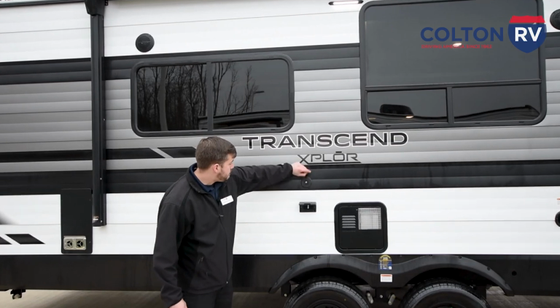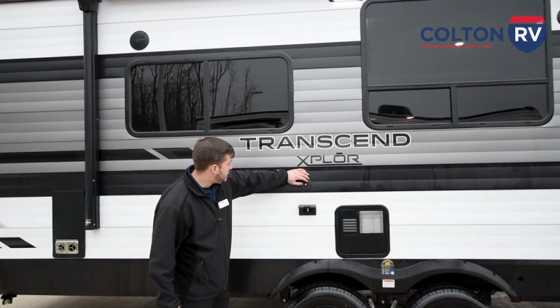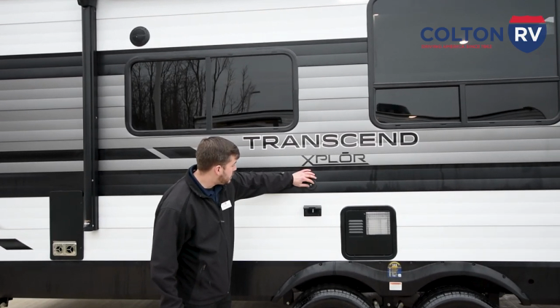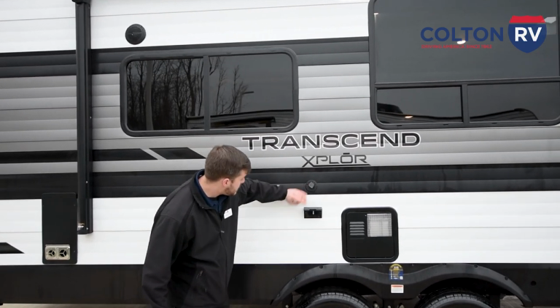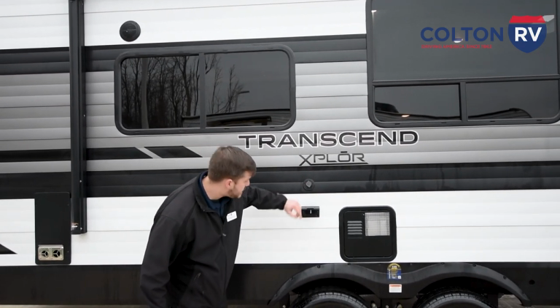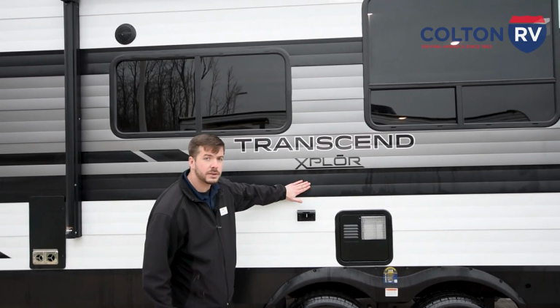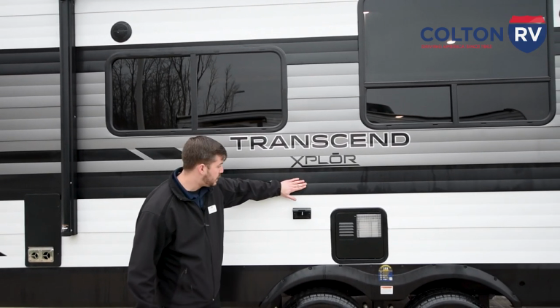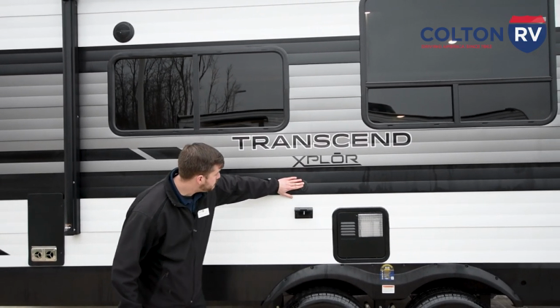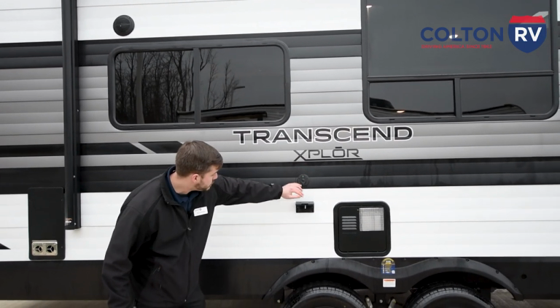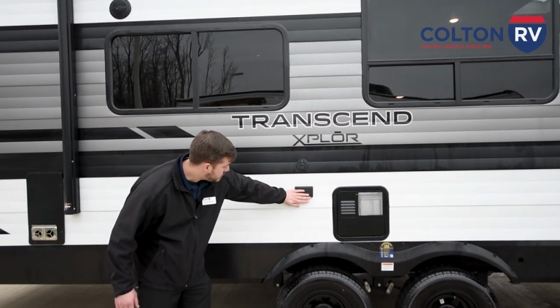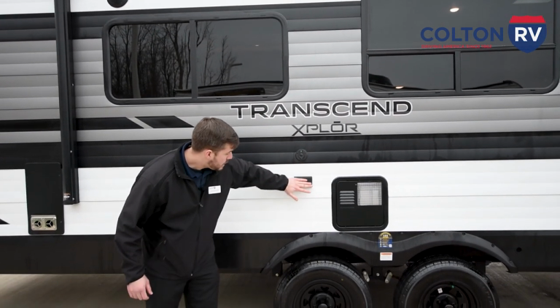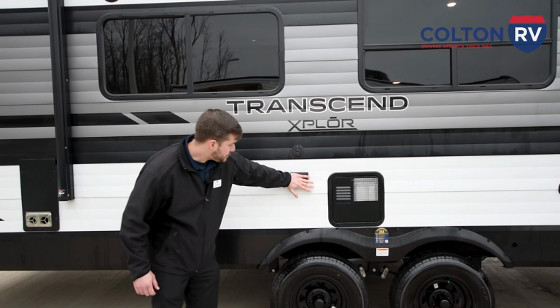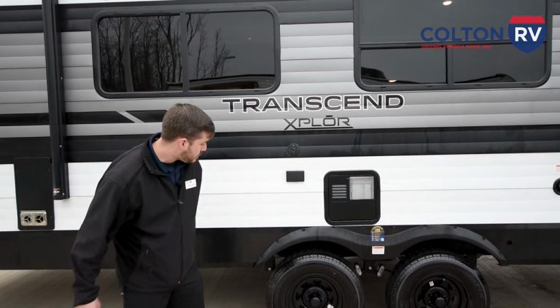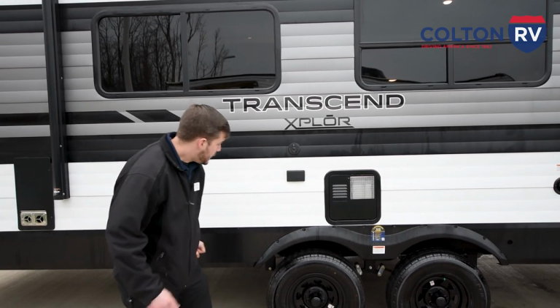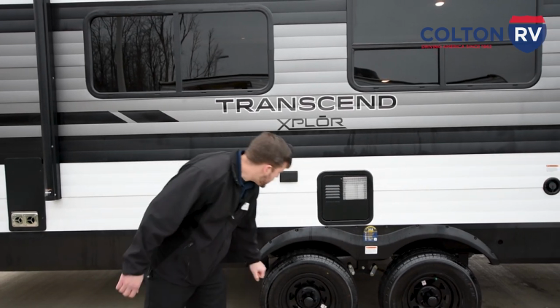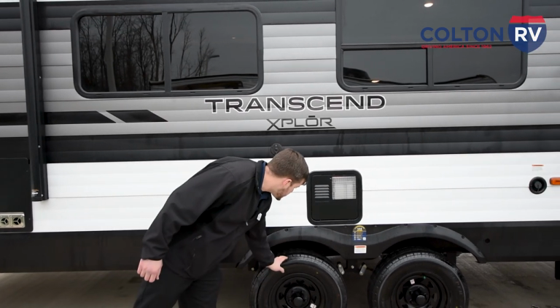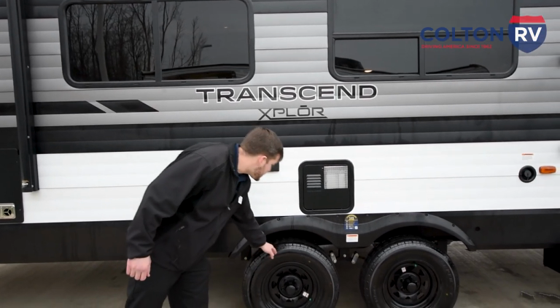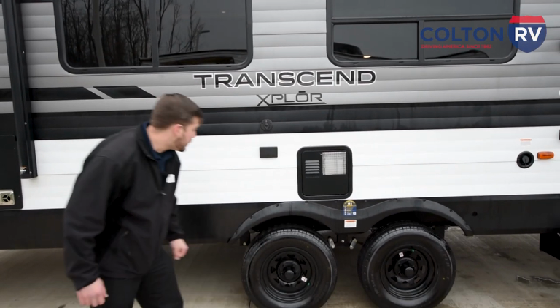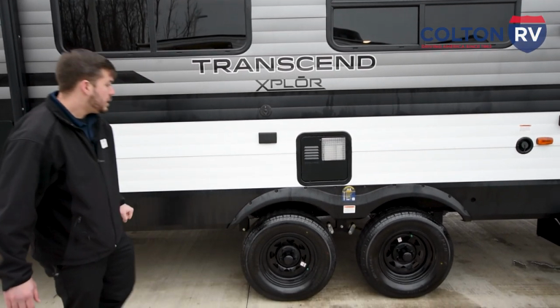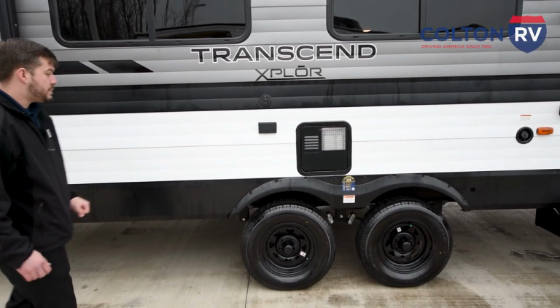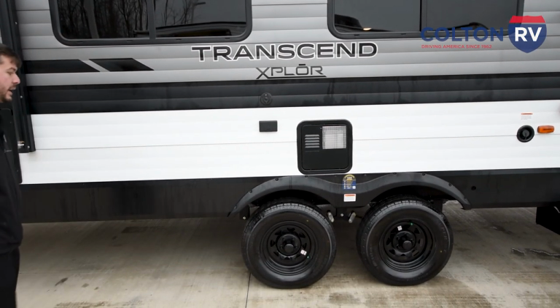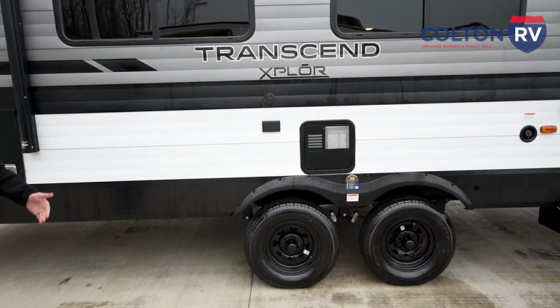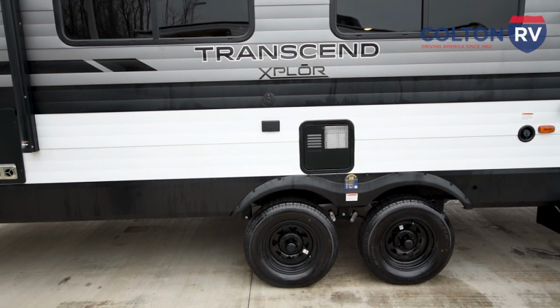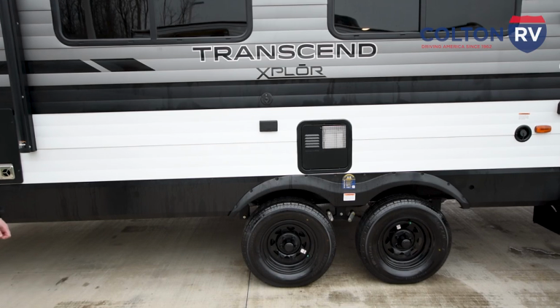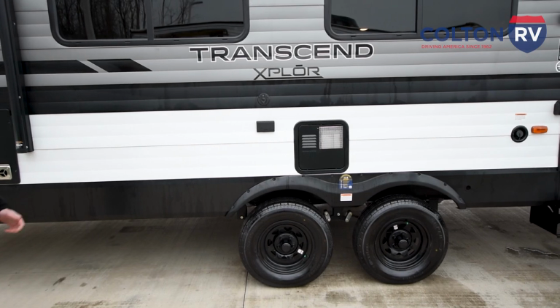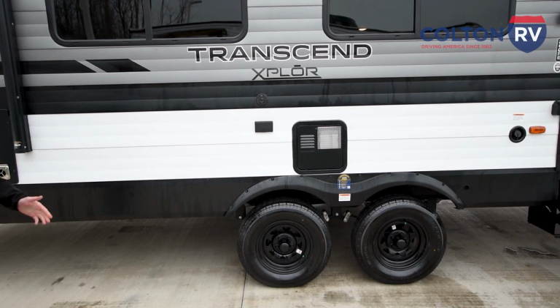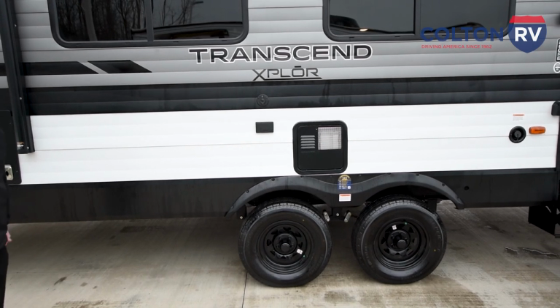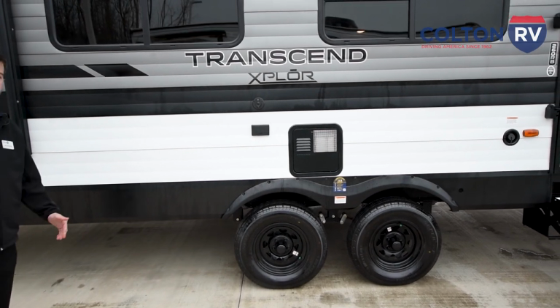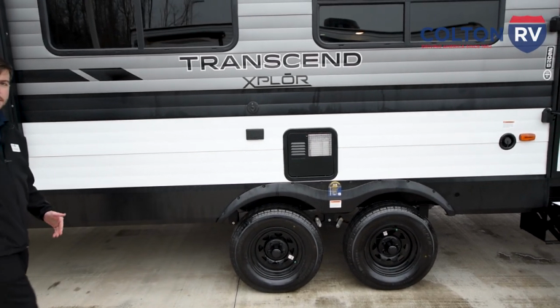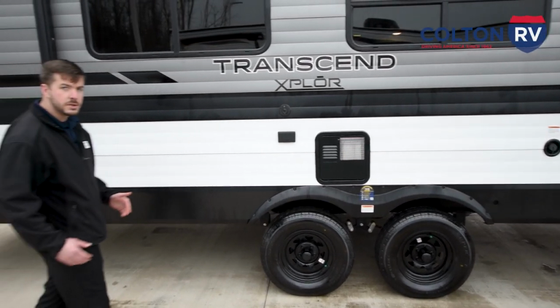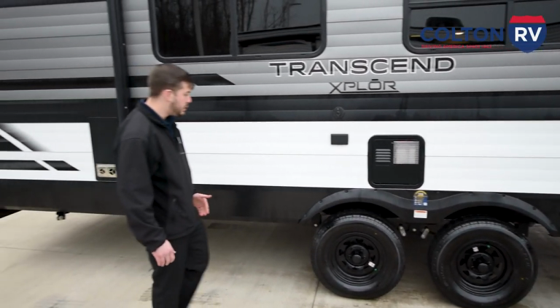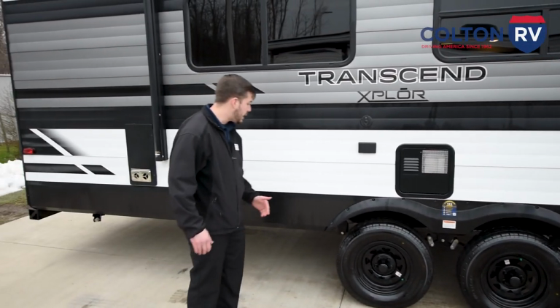This is where your furnace will be, and they've provided an outlet for your TV hookup — a cable hookup and two 110 outlets right below it. These tires are actually nitrogen filled, which provides a more sturdy ride and you're not going to be losing air pressure like you would with normal tires.